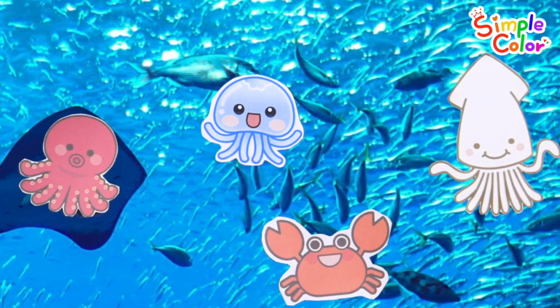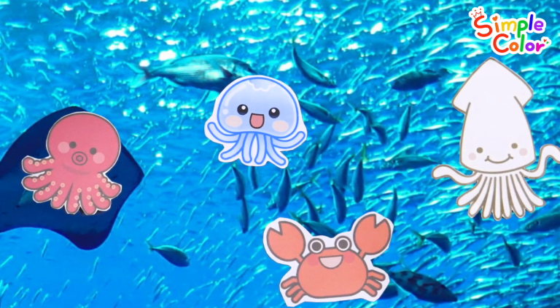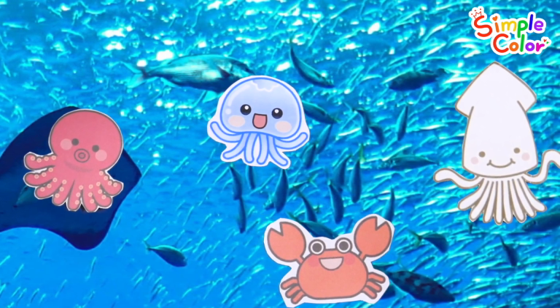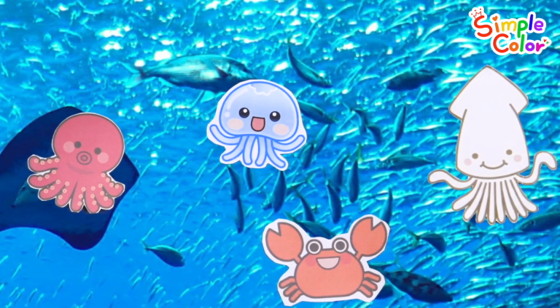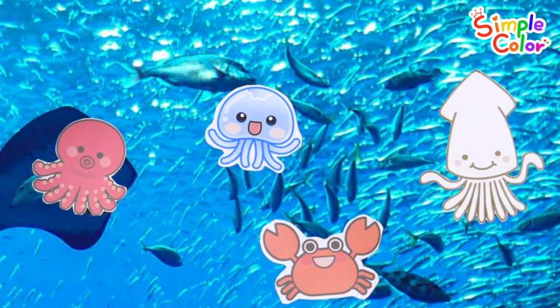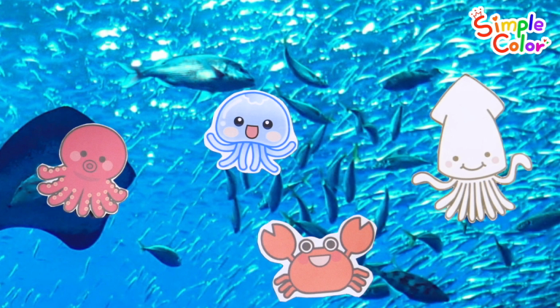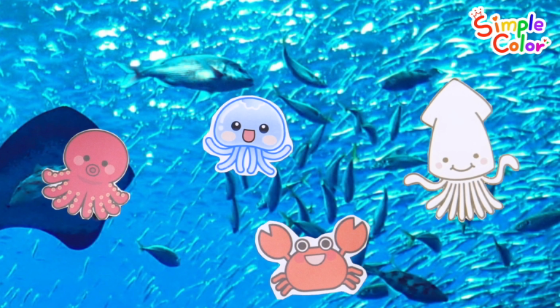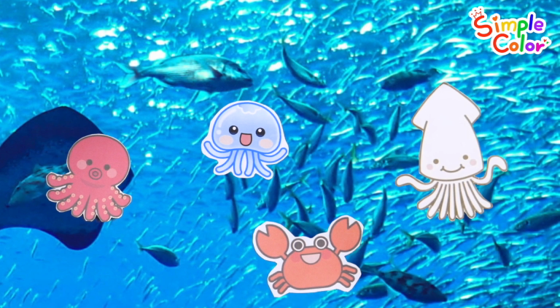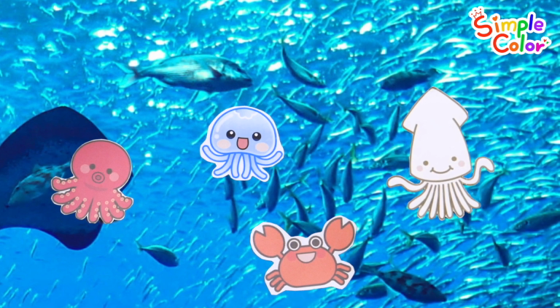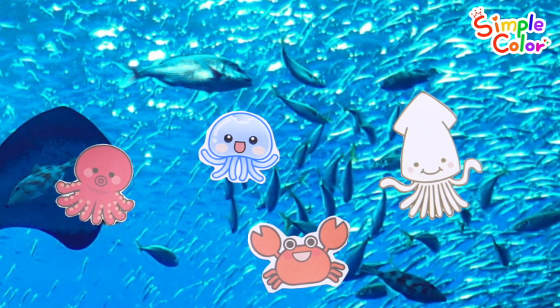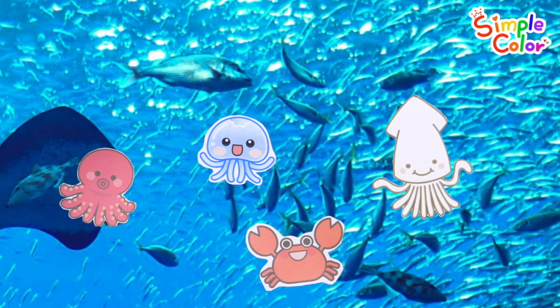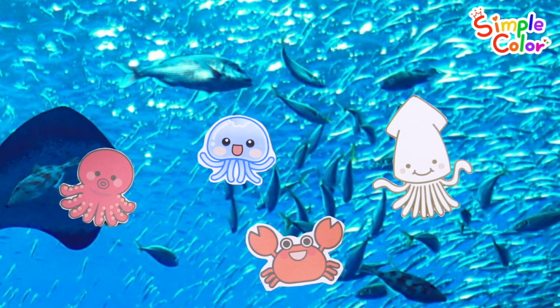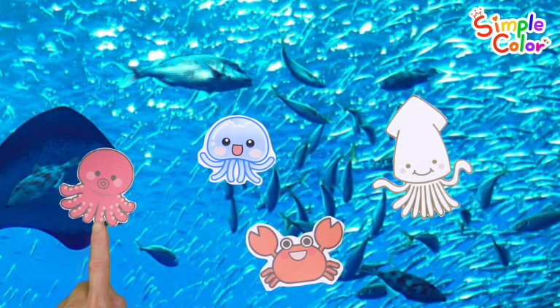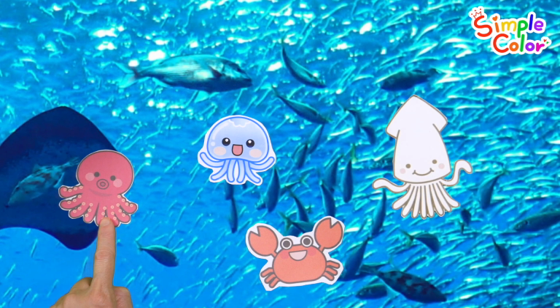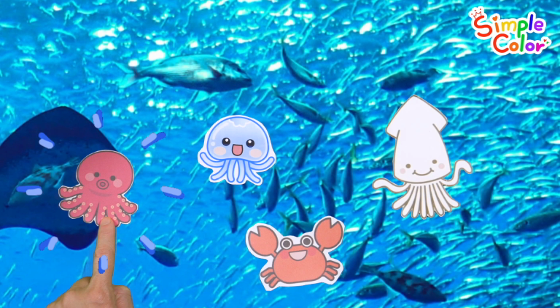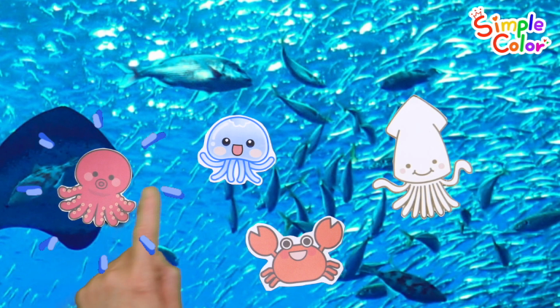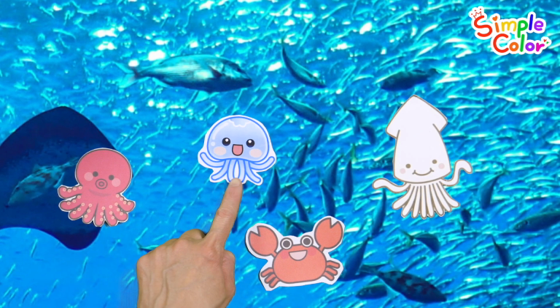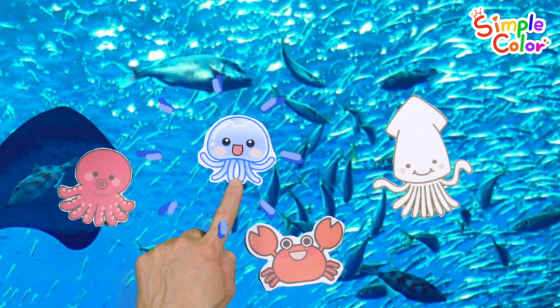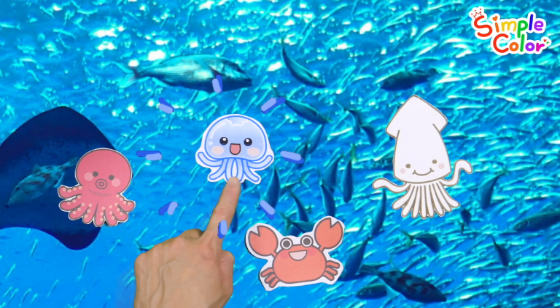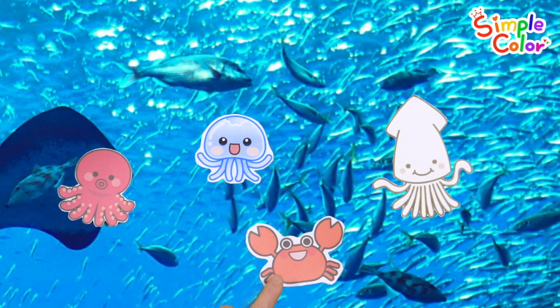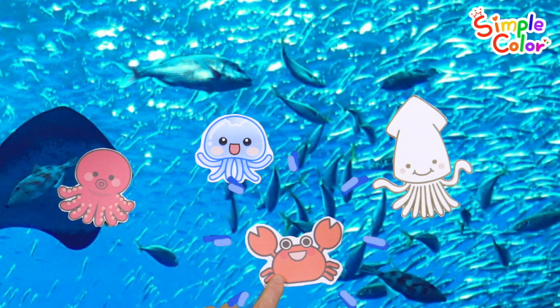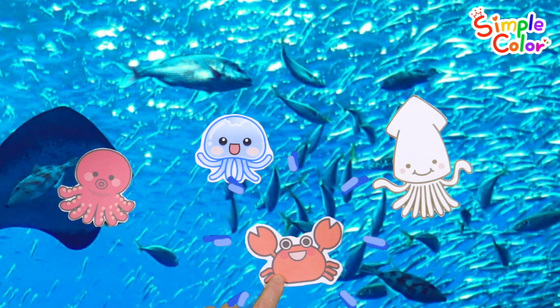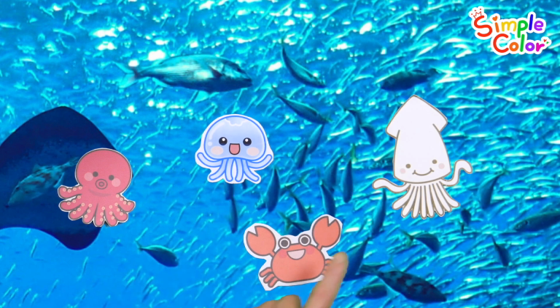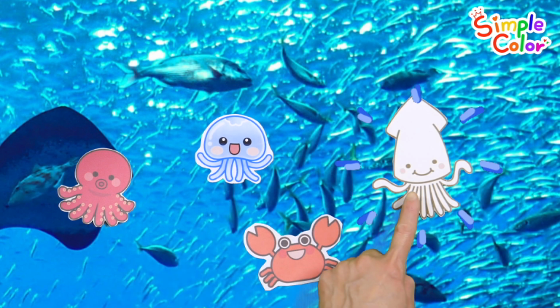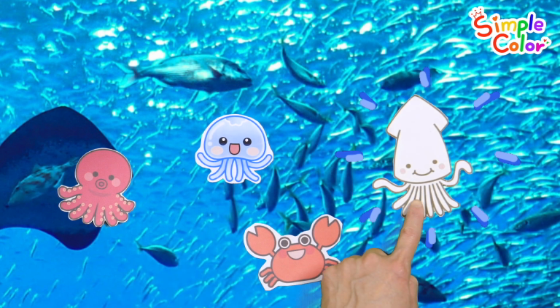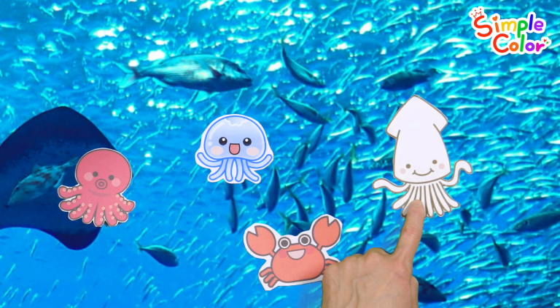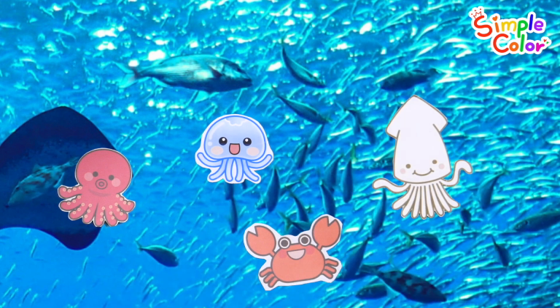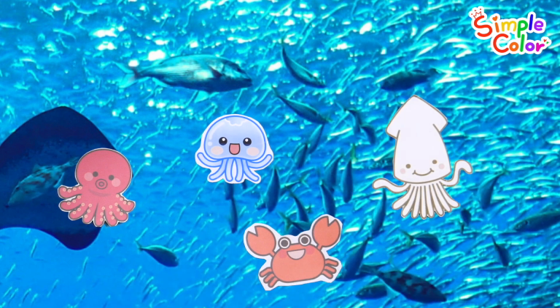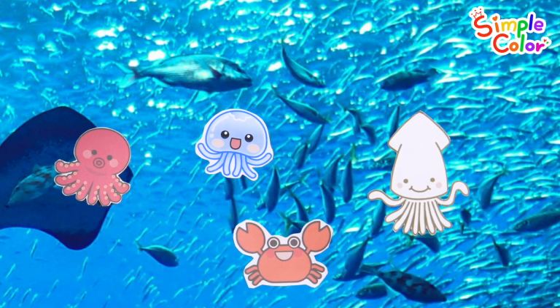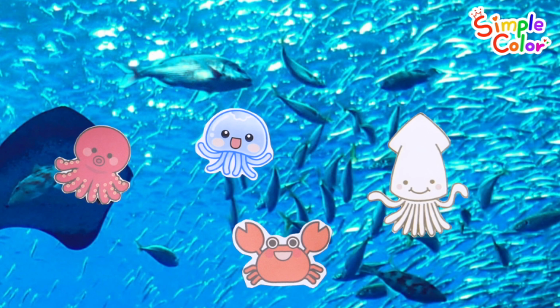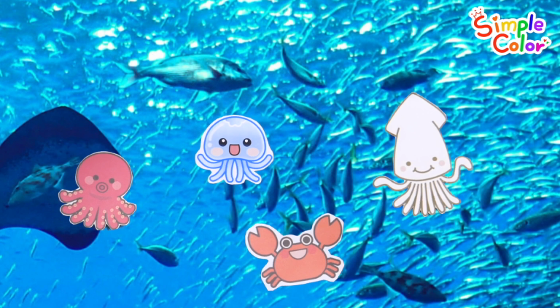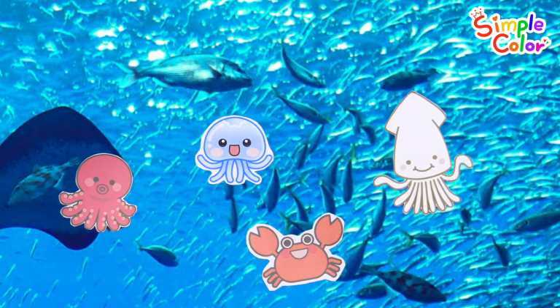This is in the sea. Let's count how many sea creatures there are in total. 1, 2, 3, 4. 4 sea creatures.